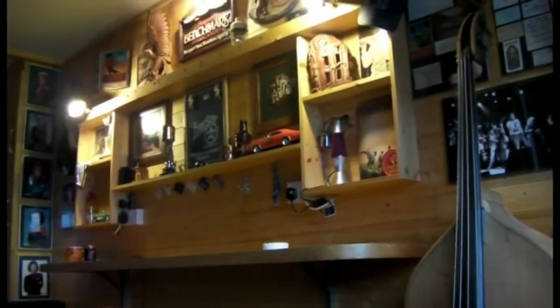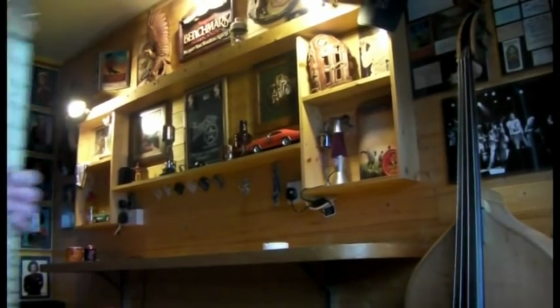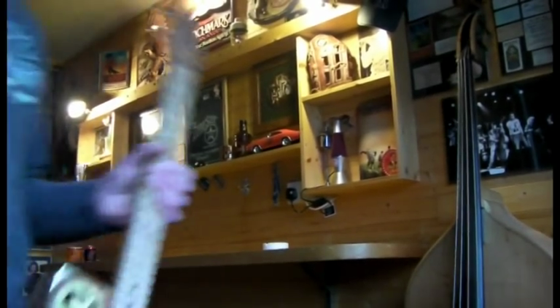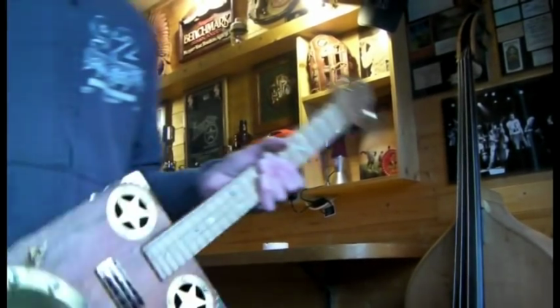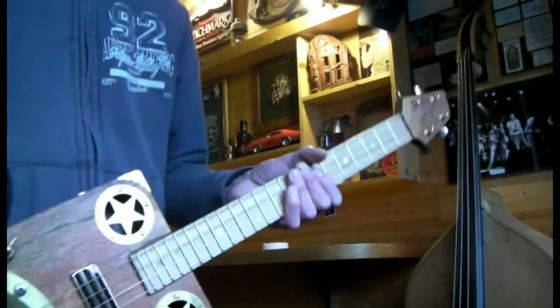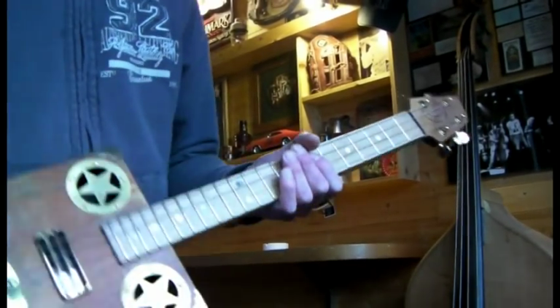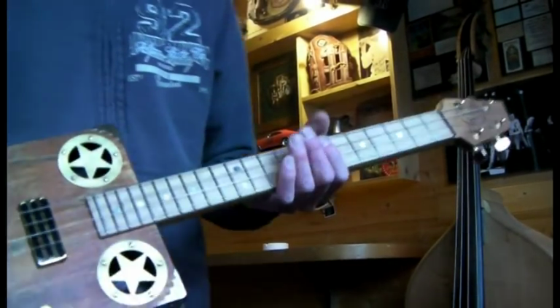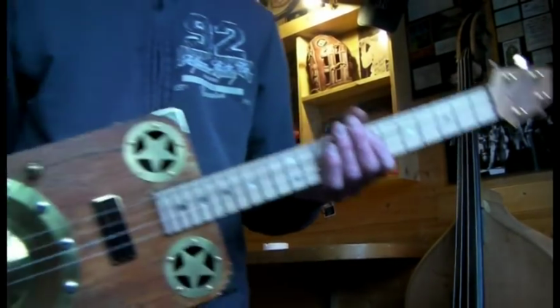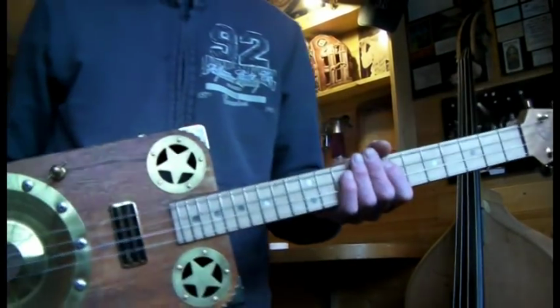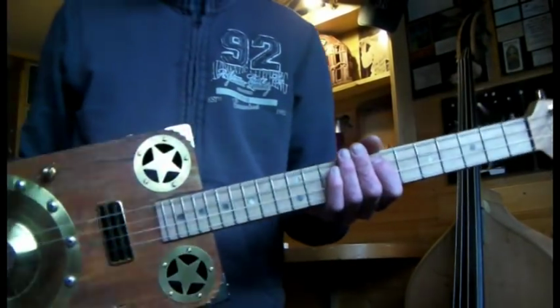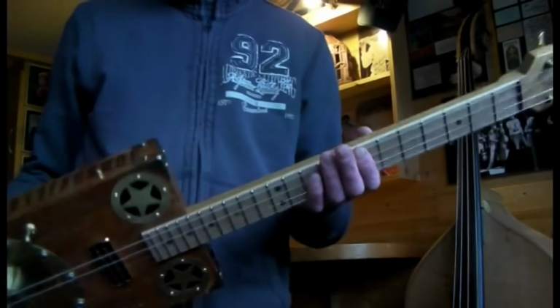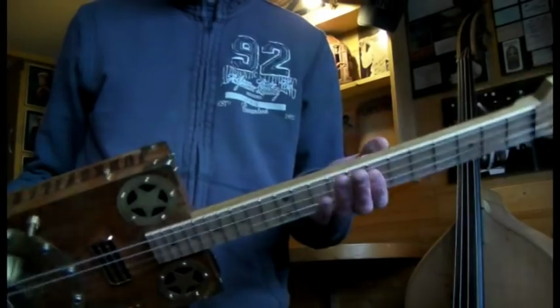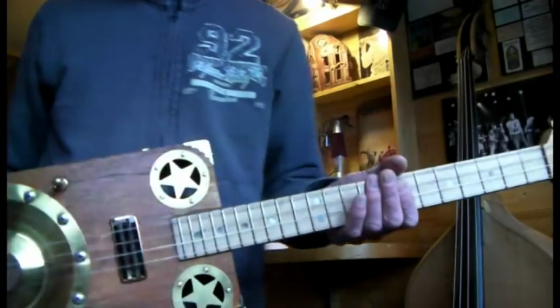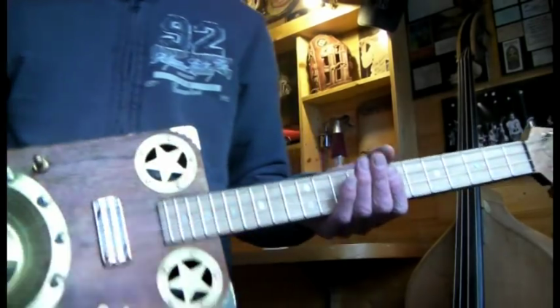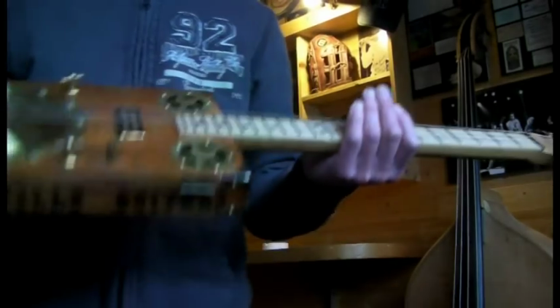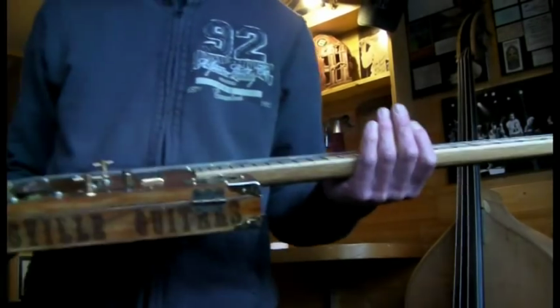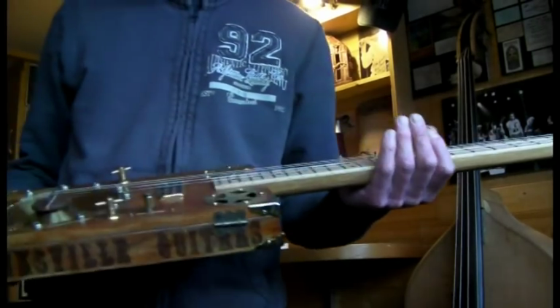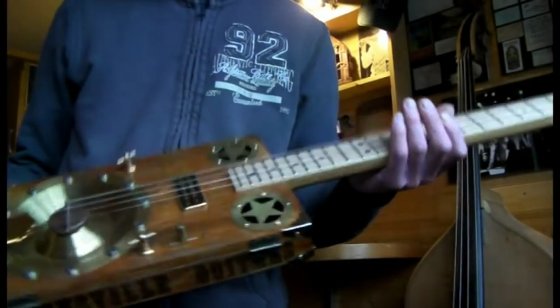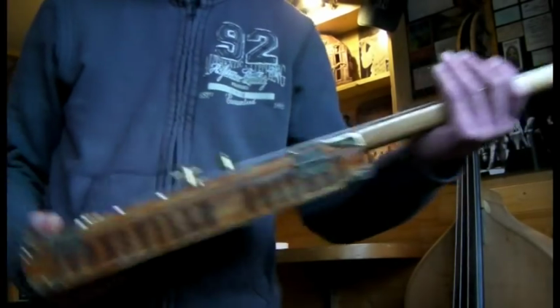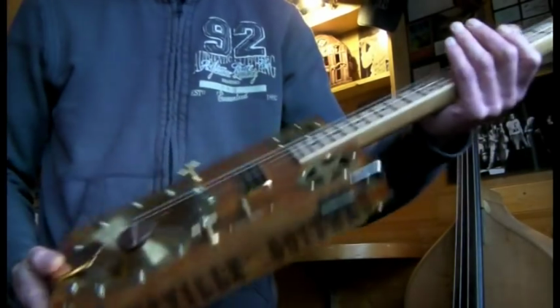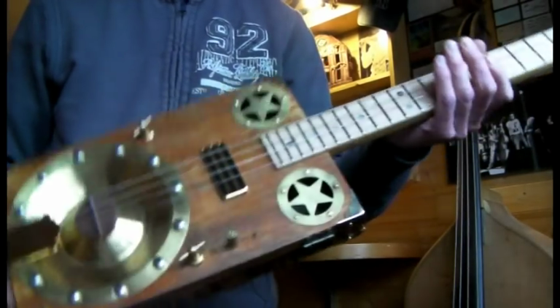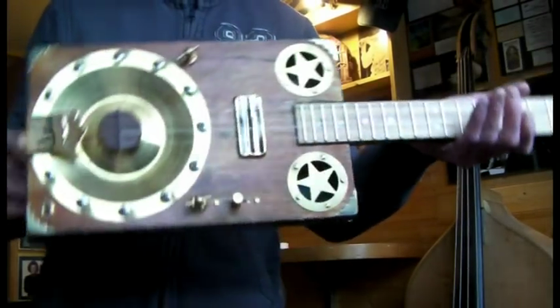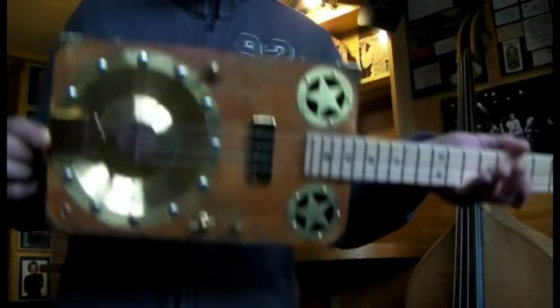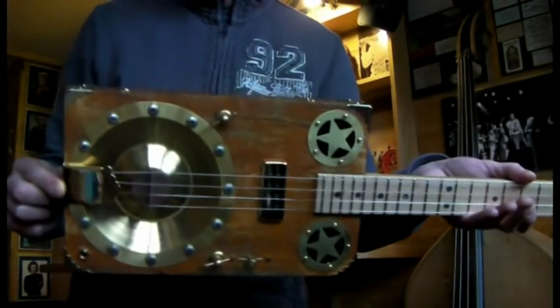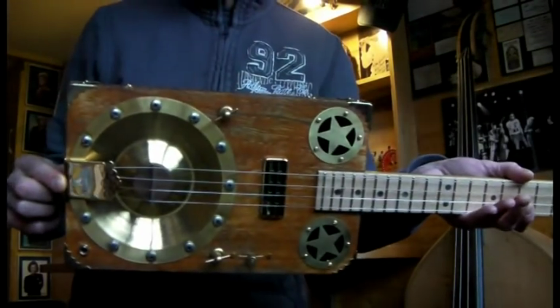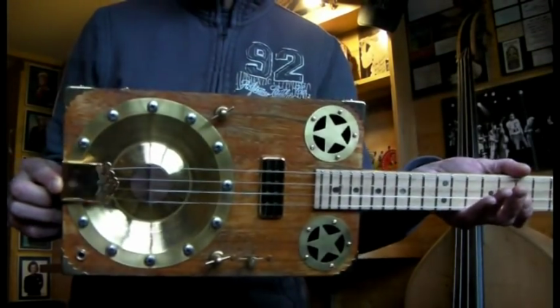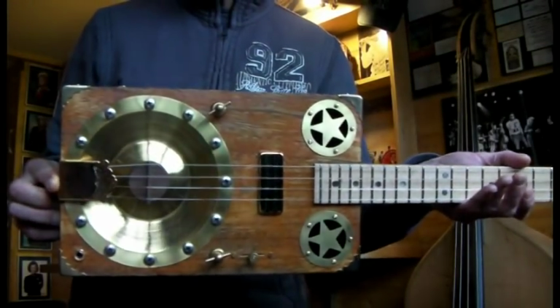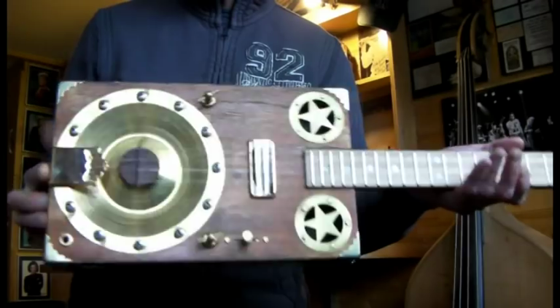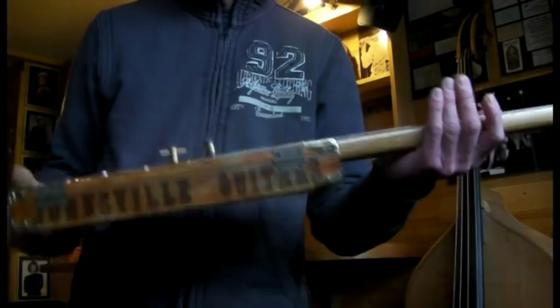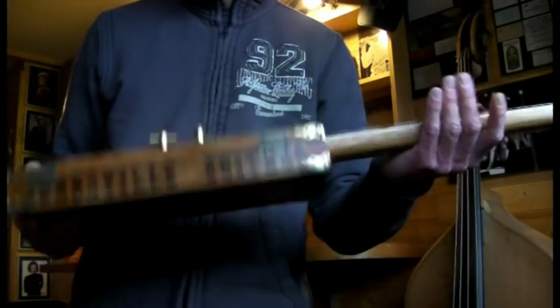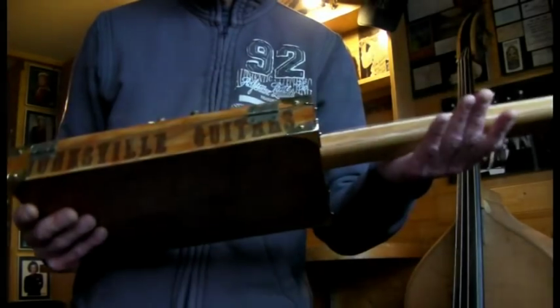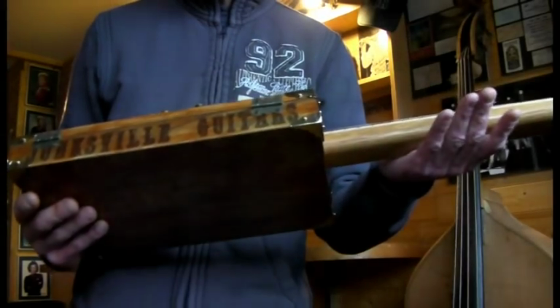Howdy folks! I thought I'd give you a quick video of the latest build, which is the Regulator Resonator Guitar Relic Style.